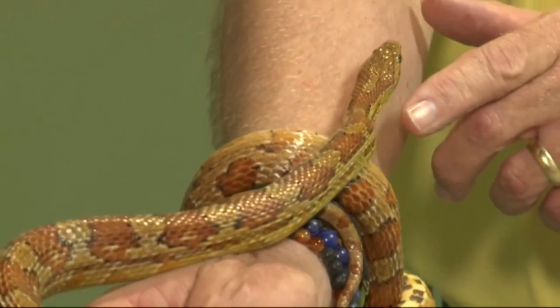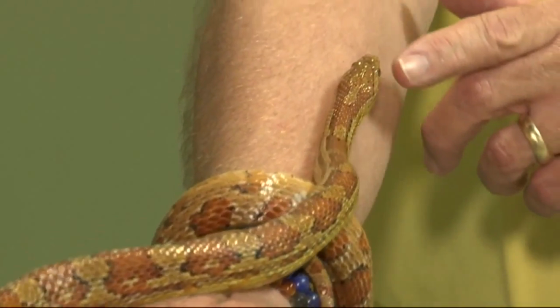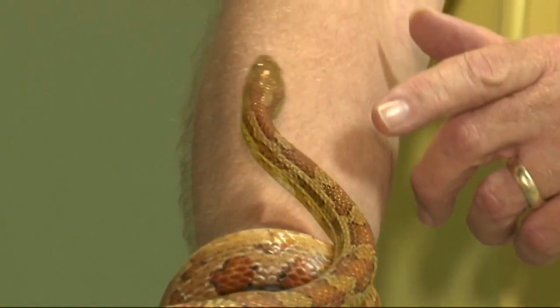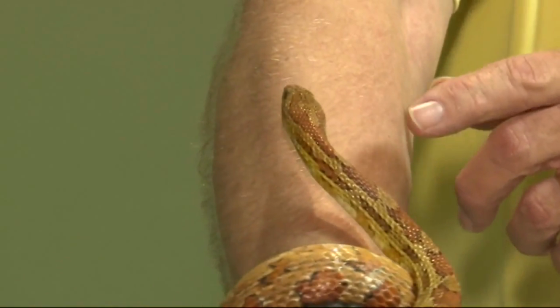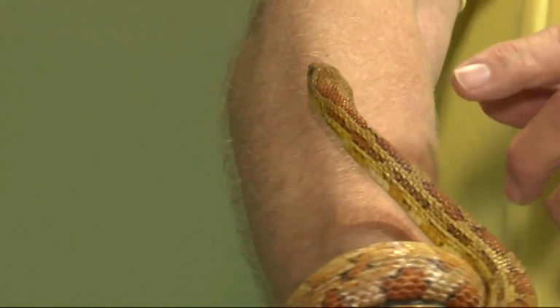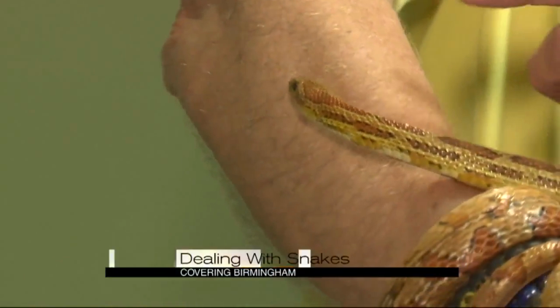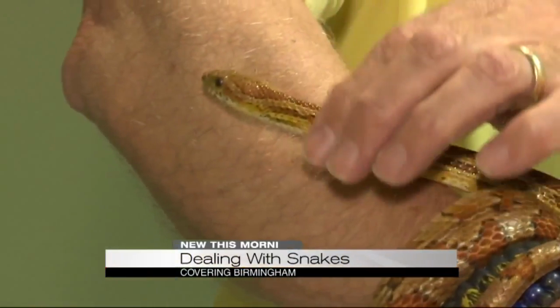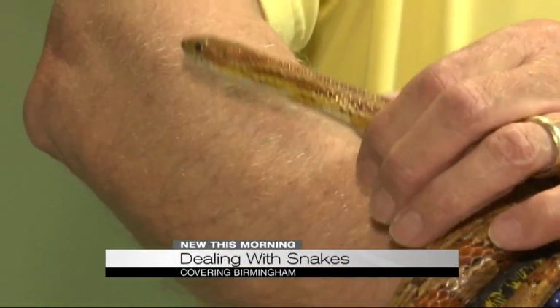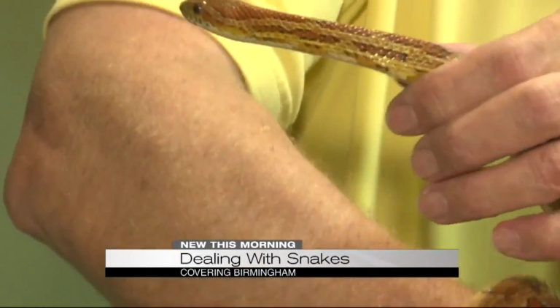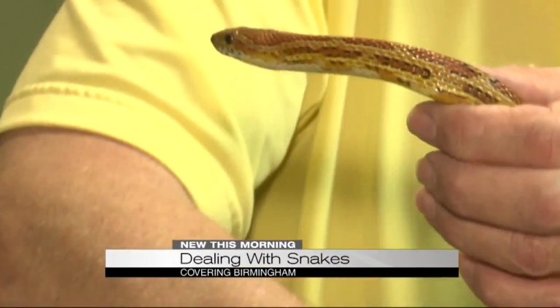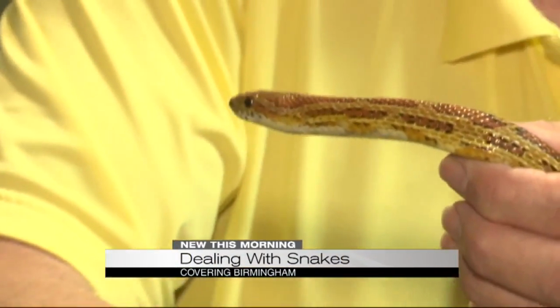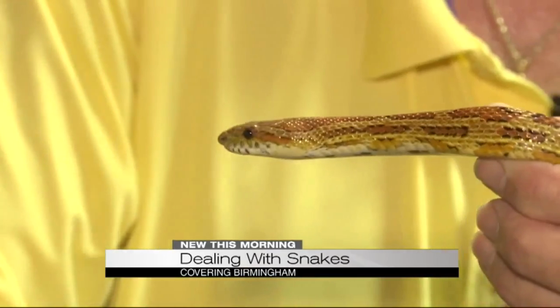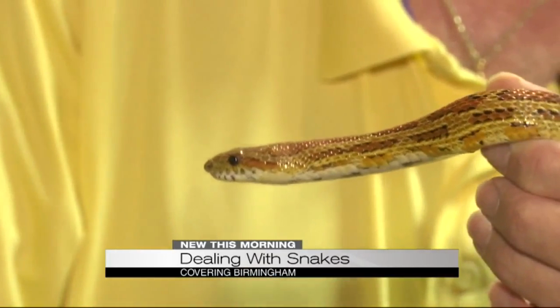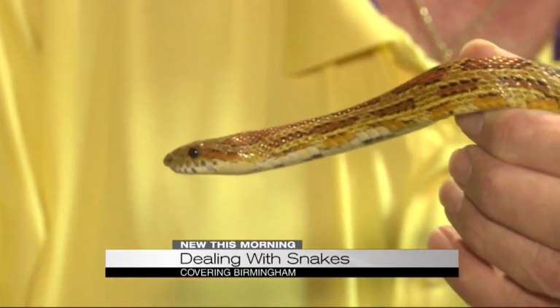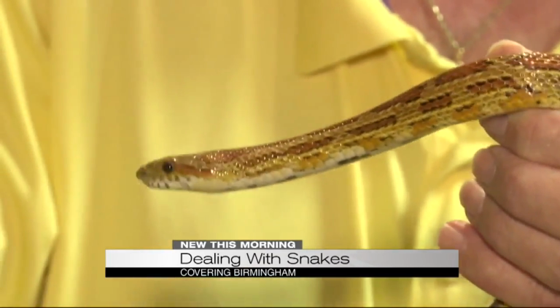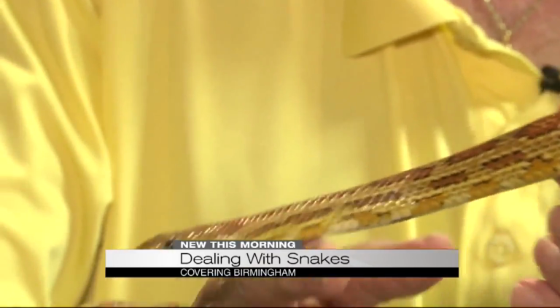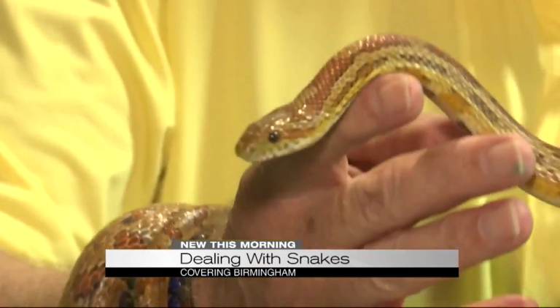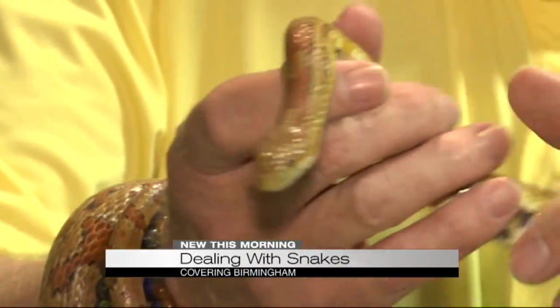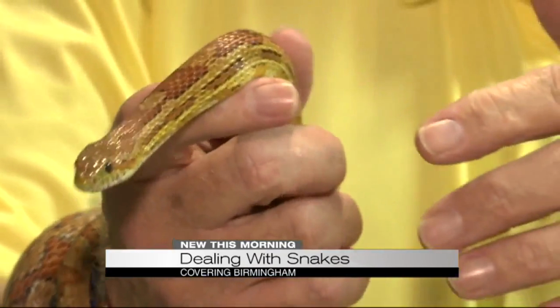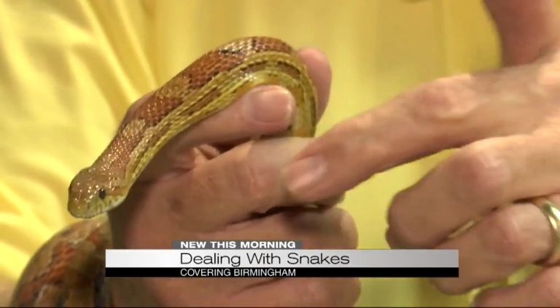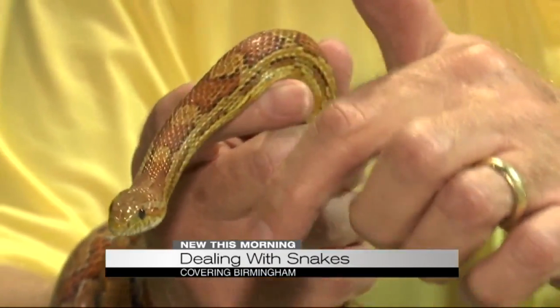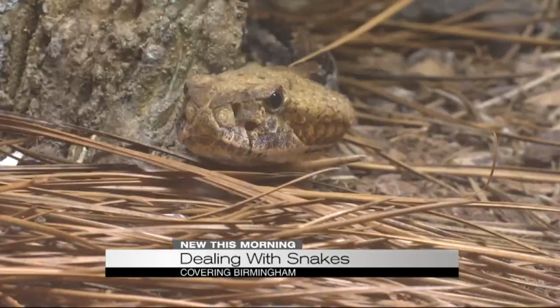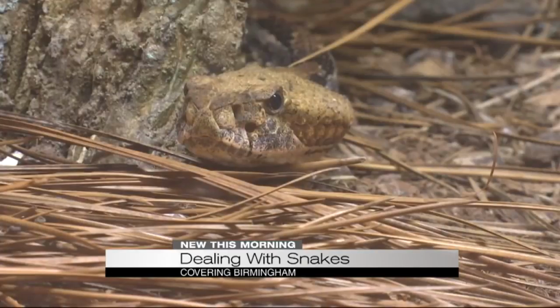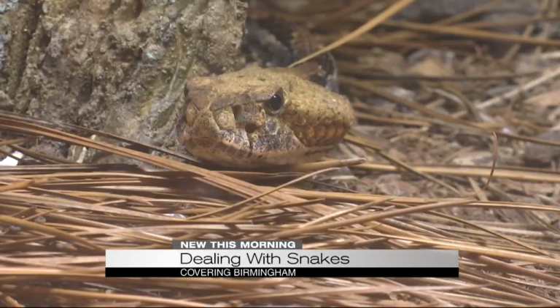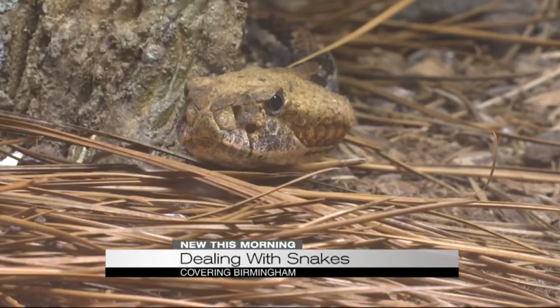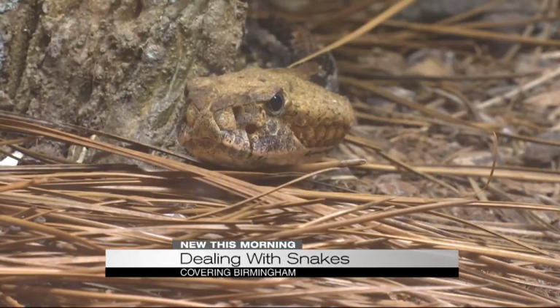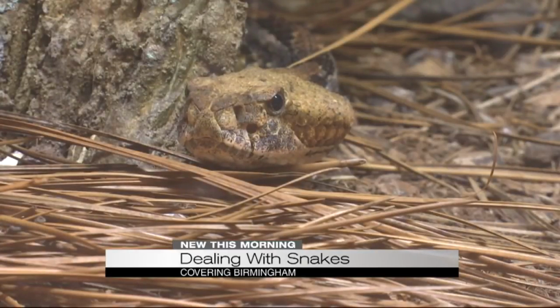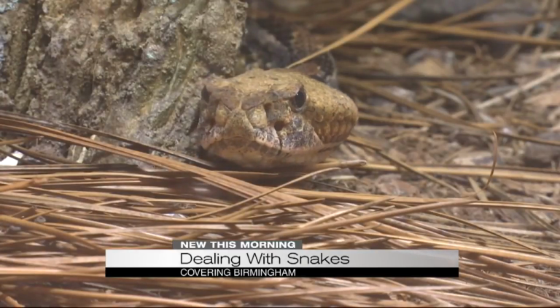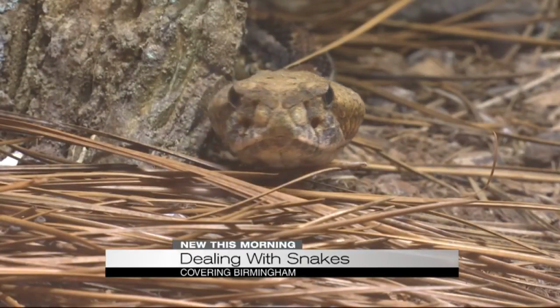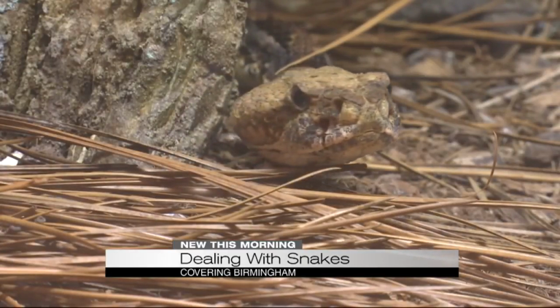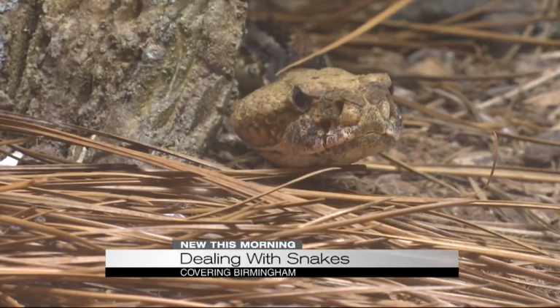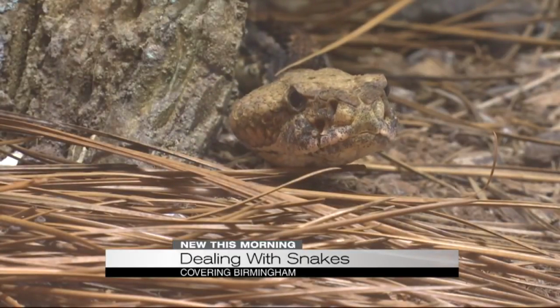This is a corn snake — that's what you're looking at right now. A lot of people confuse it with a copperhead. It looks similar, but it is a nonvenomous snake, whereas a copperhead is a venomous snake. Nonvenomous snakes usually have a streamlined head, whereas a venomous snake has a triangular-shaped head, like what you see with the rattlesnake.